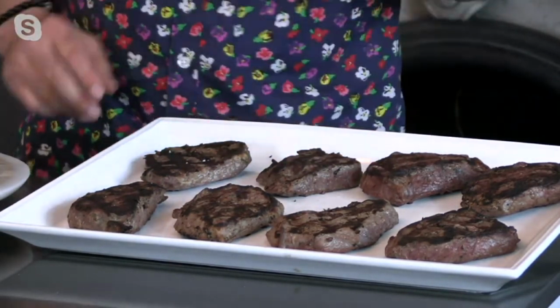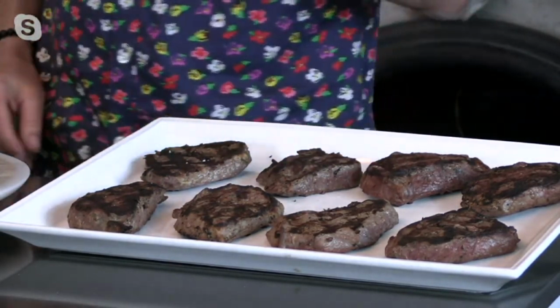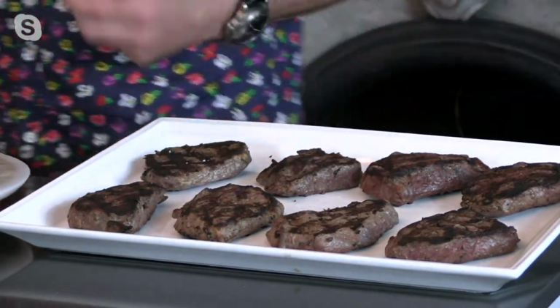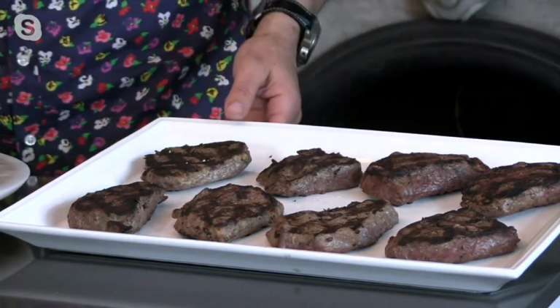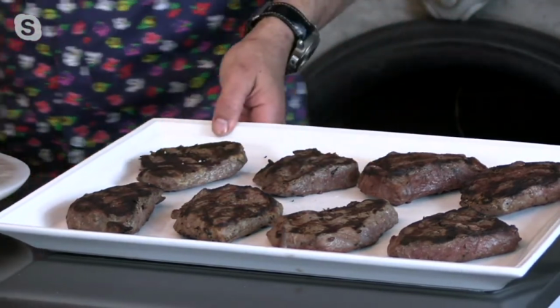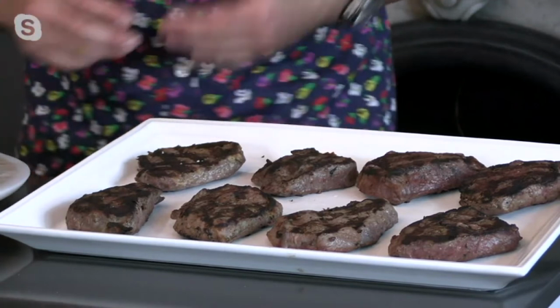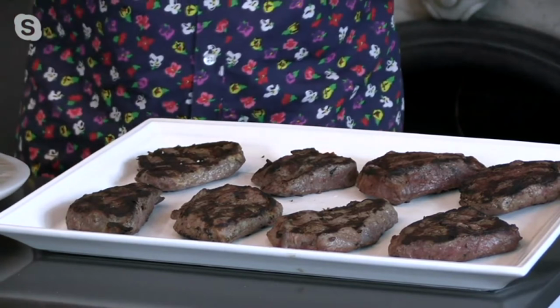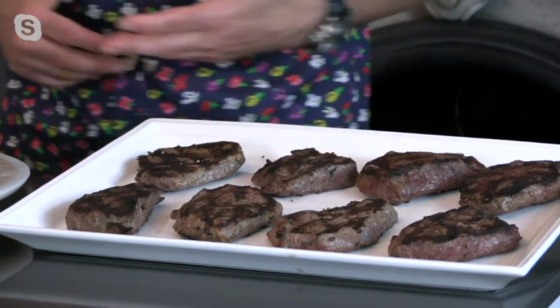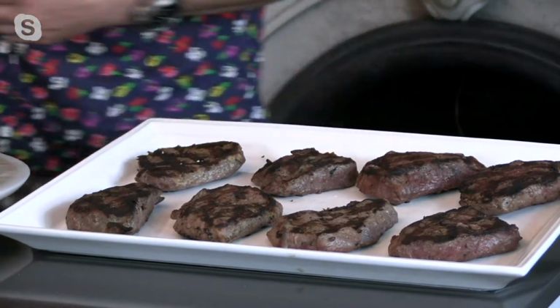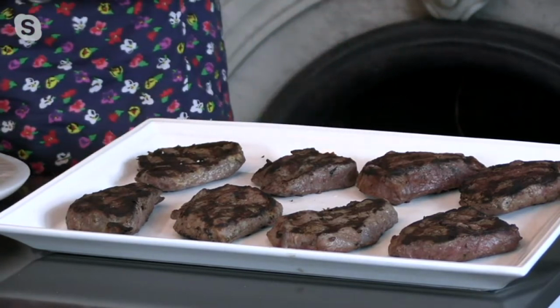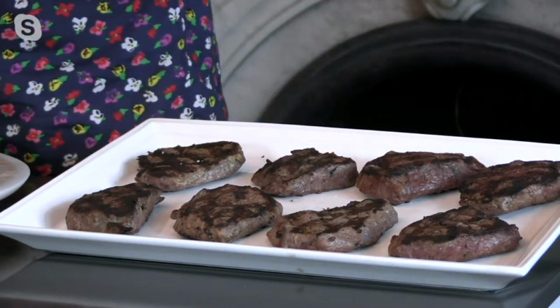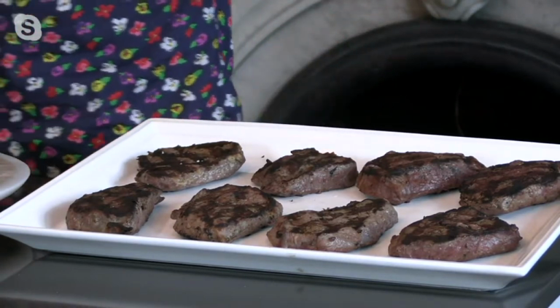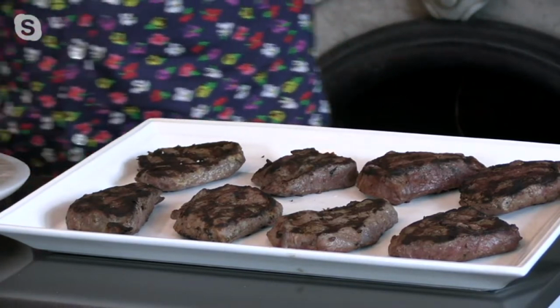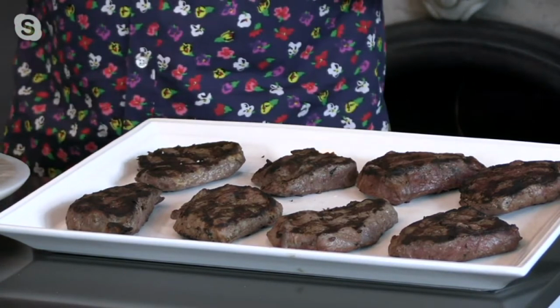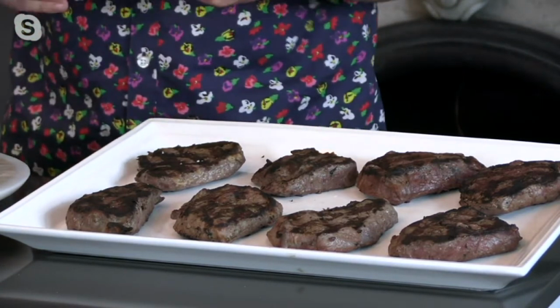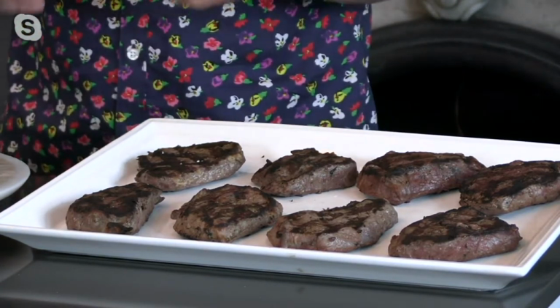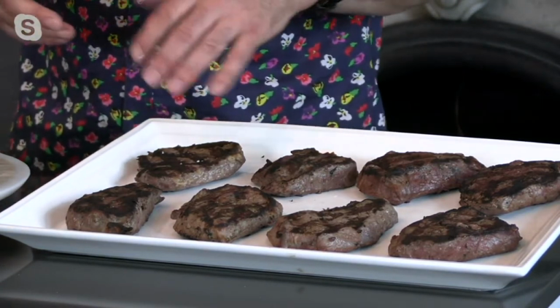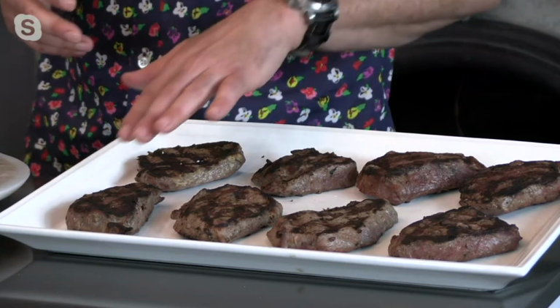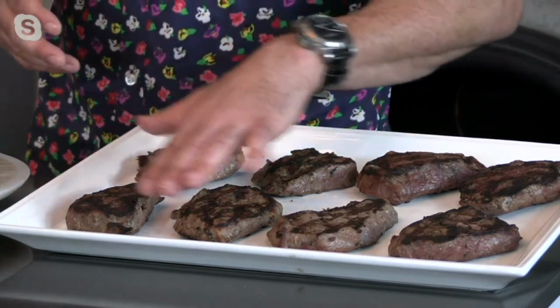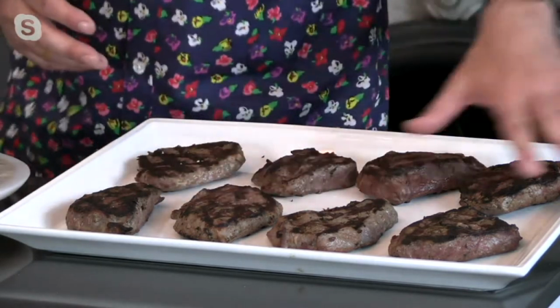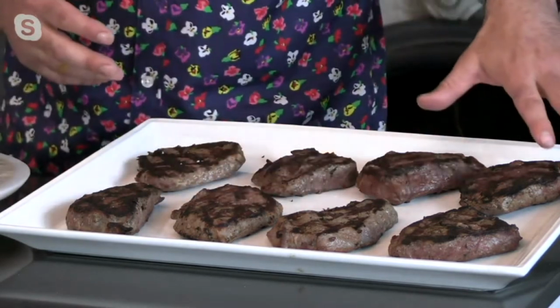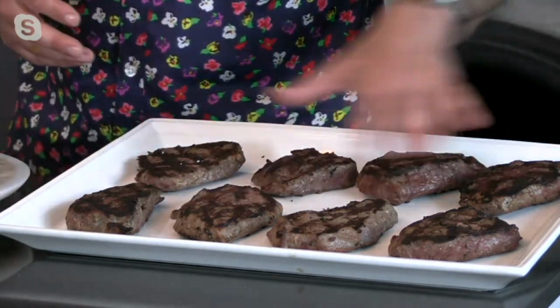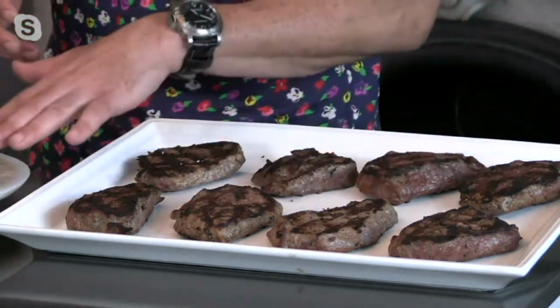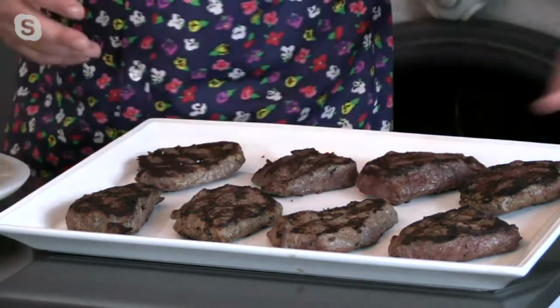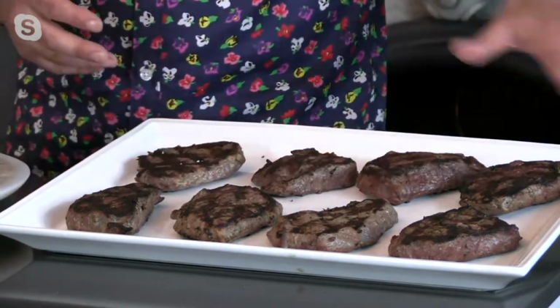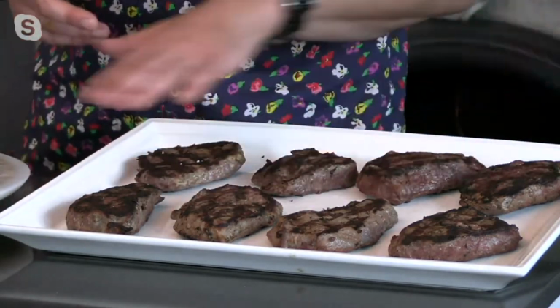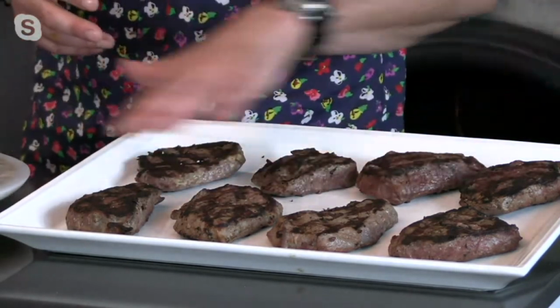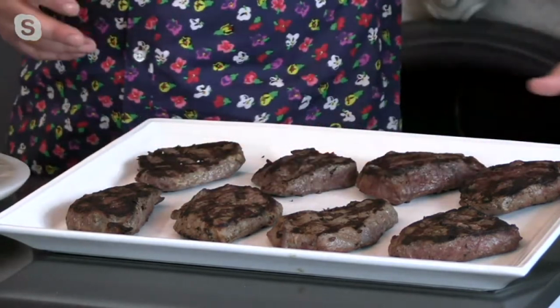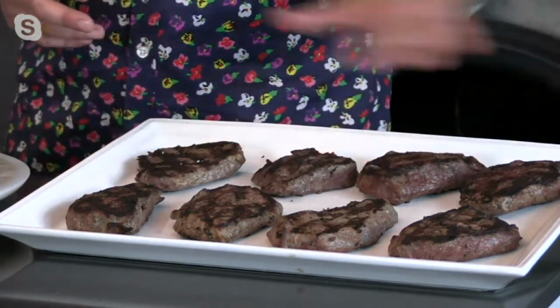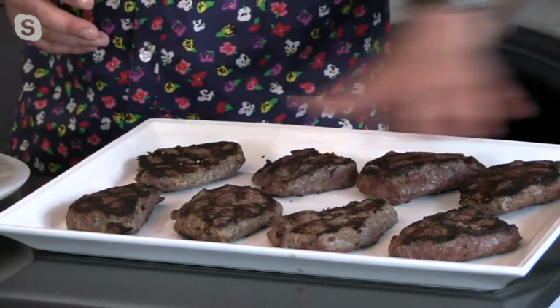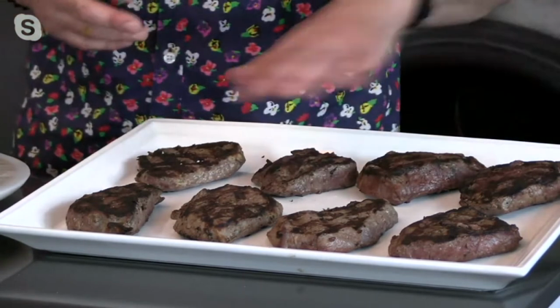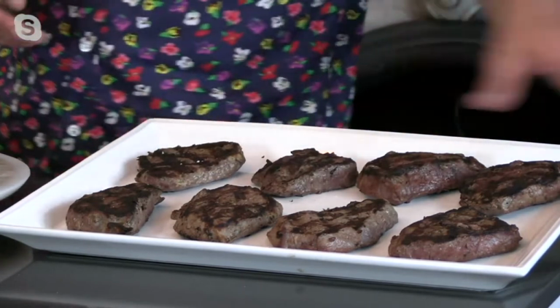It's got some flavor of a New York strip, it's got the tenderness of a filet, and it's got no fat on it. We super trim these — I'll explain that in a second.